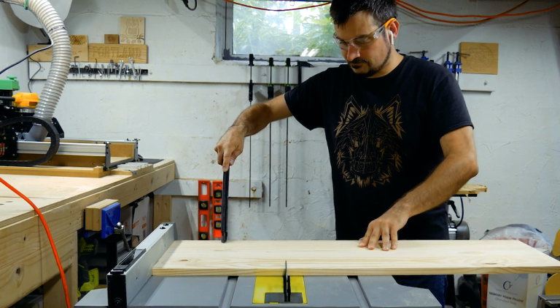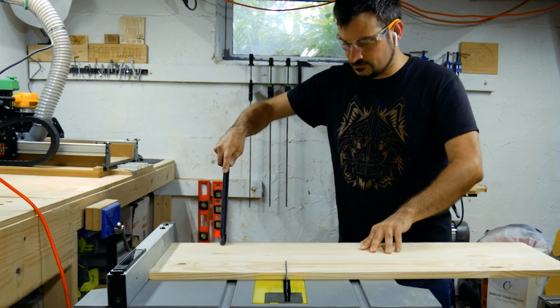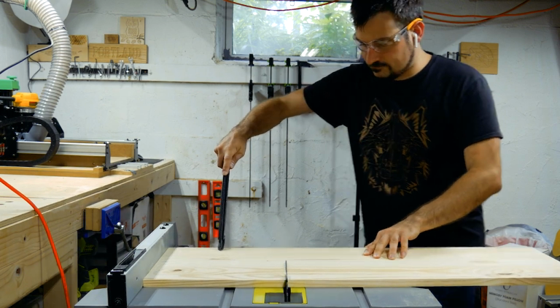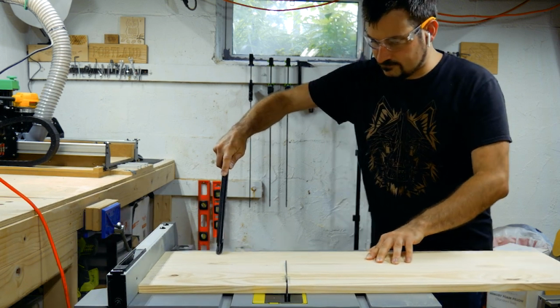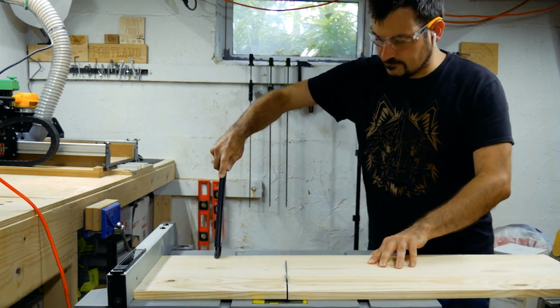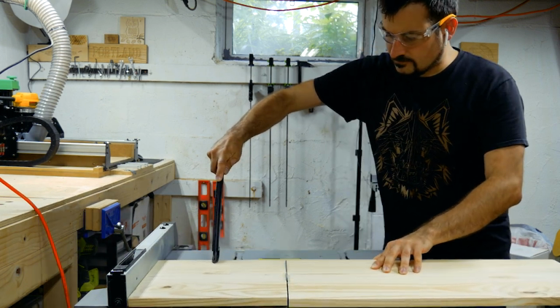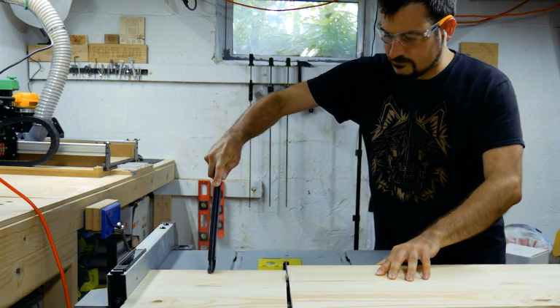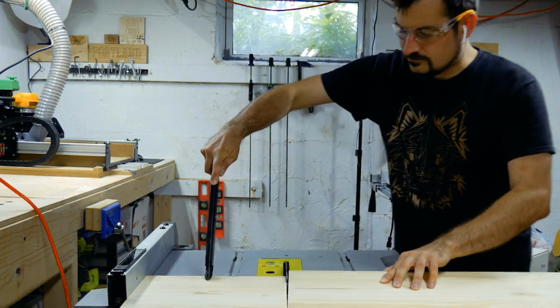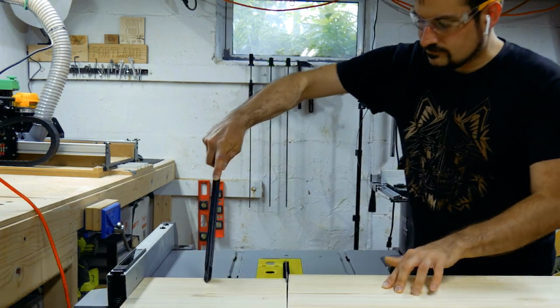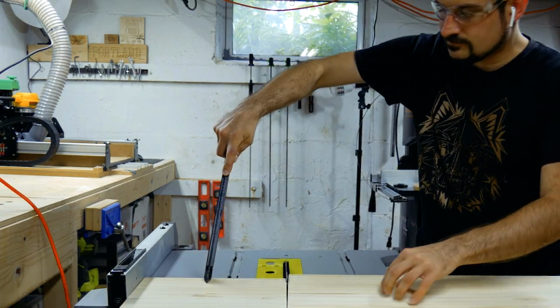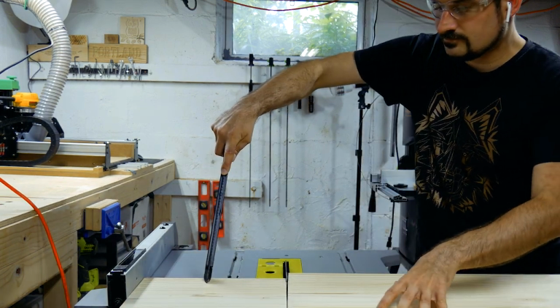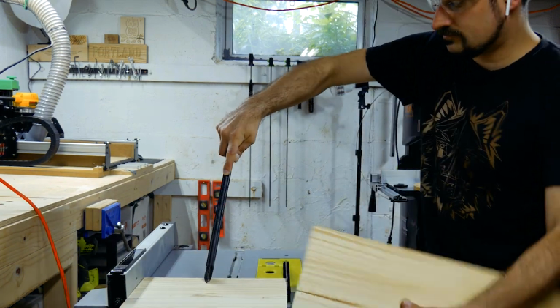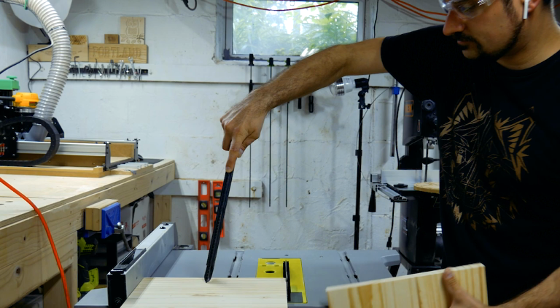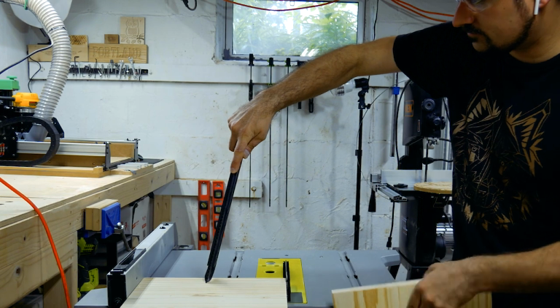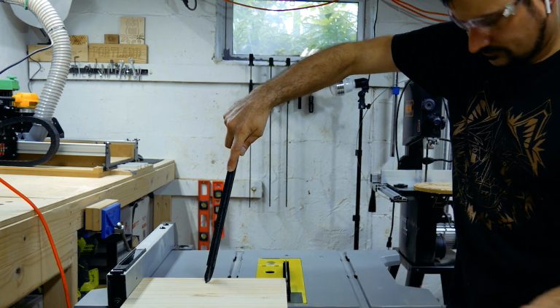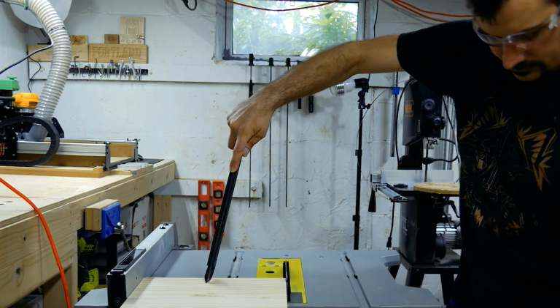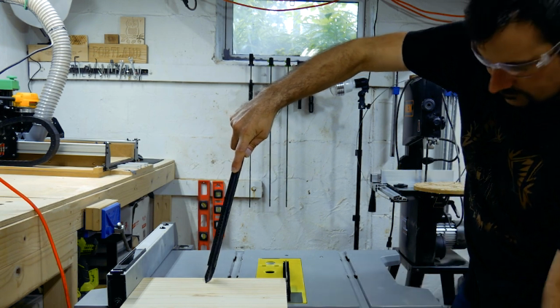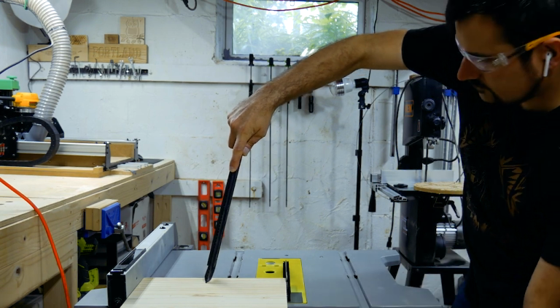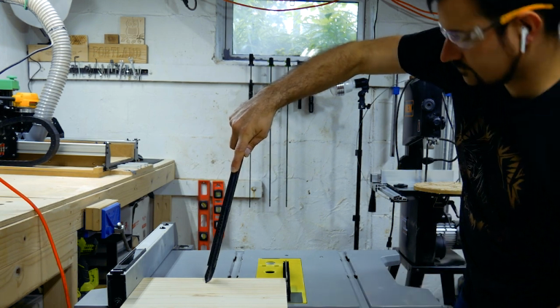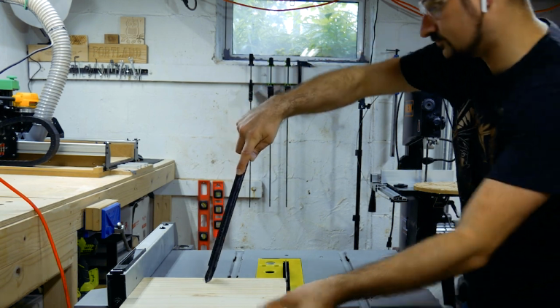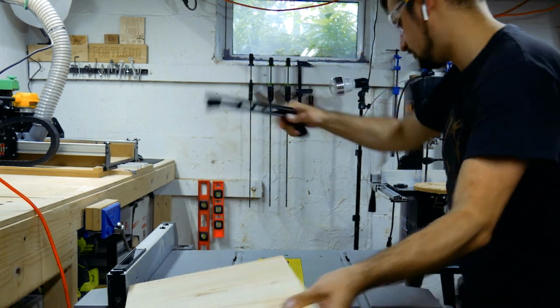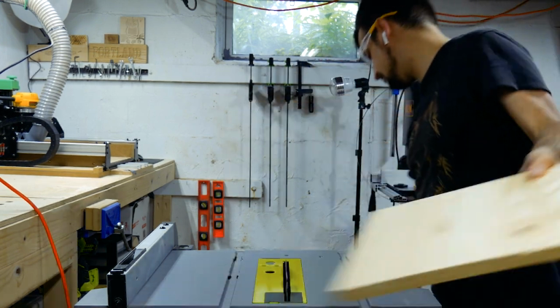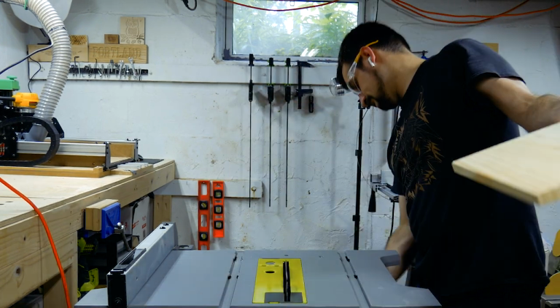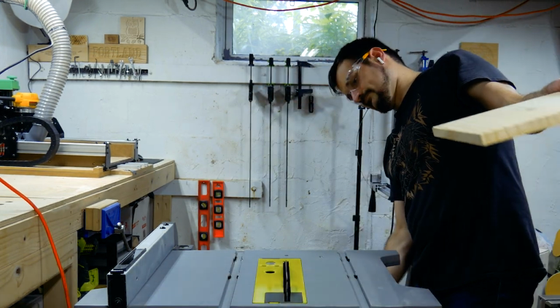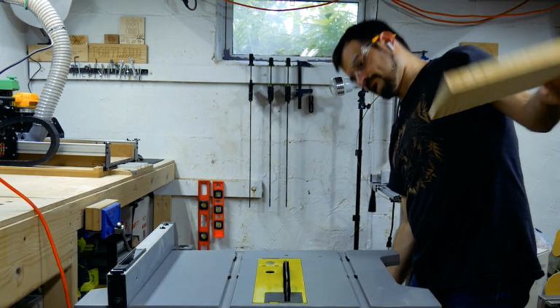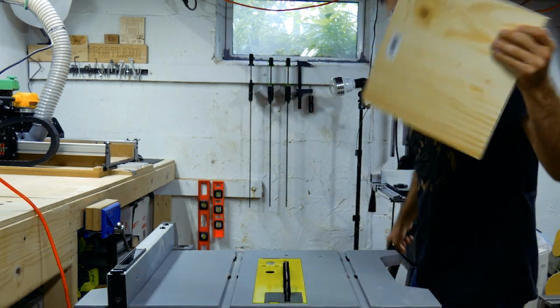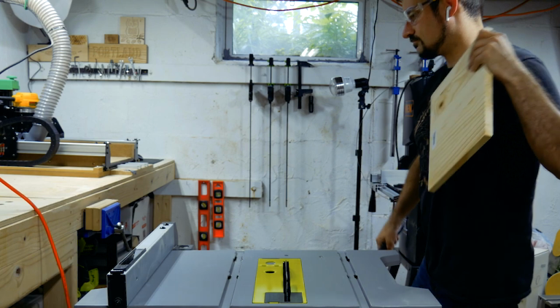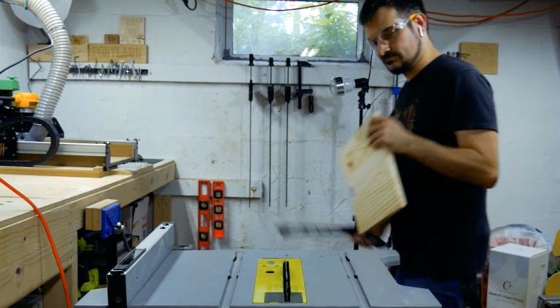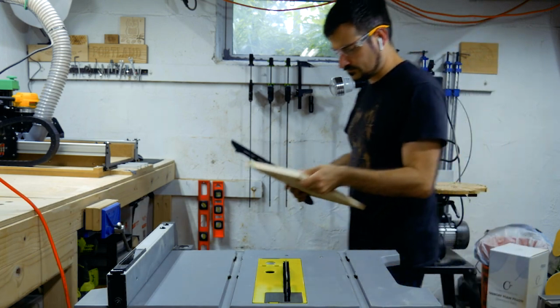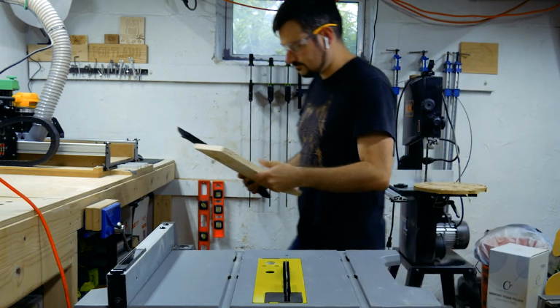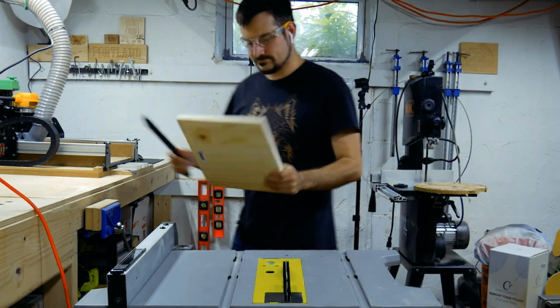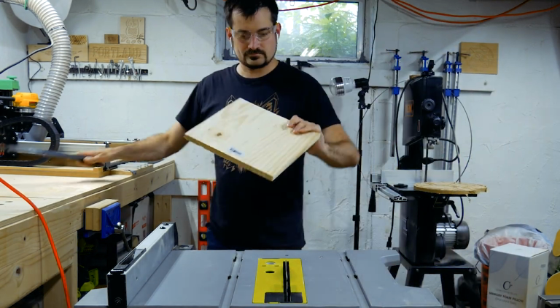And here we have my first mistake. Can you spot it? Ladies and gentlemen, ear pods are not hearing protection. I'm using a table saw in a tiny basement — protect your ears or you'll regret it later.